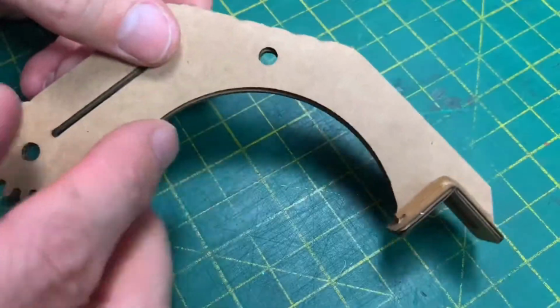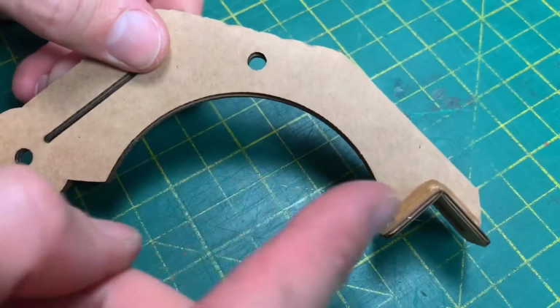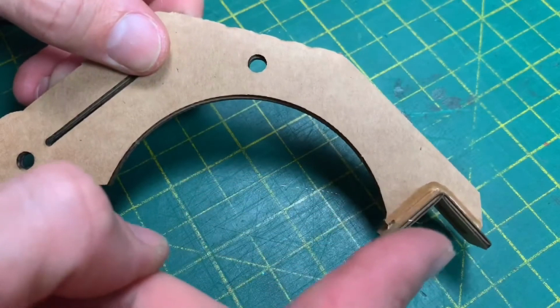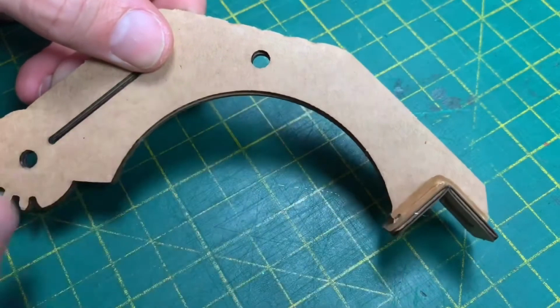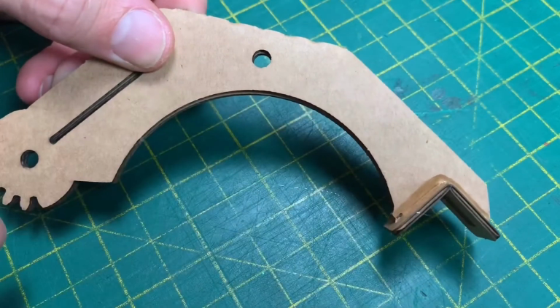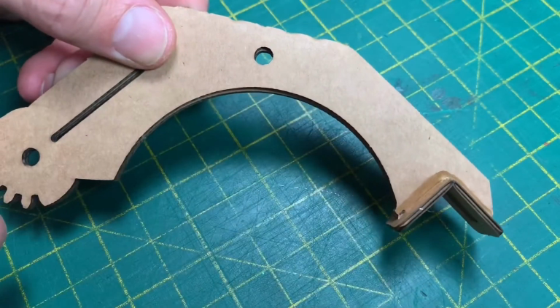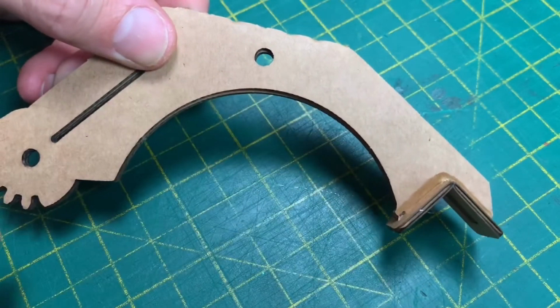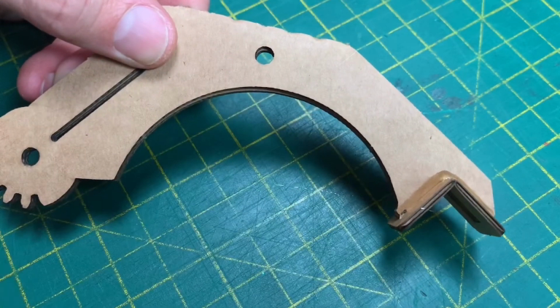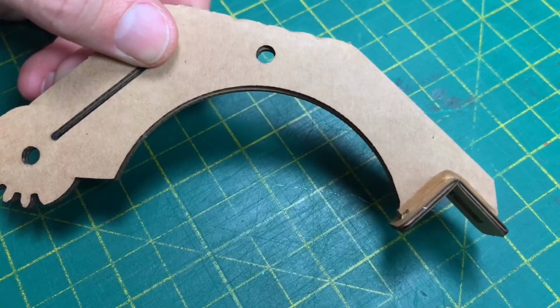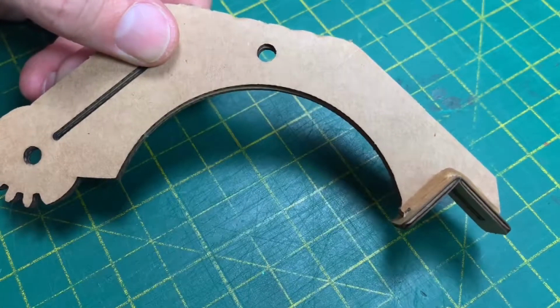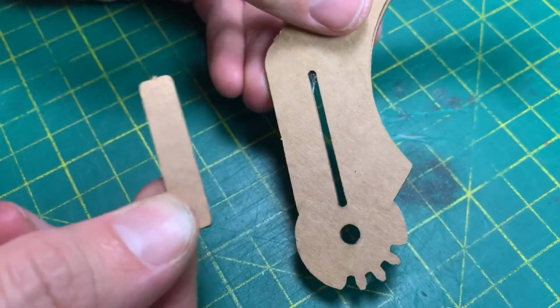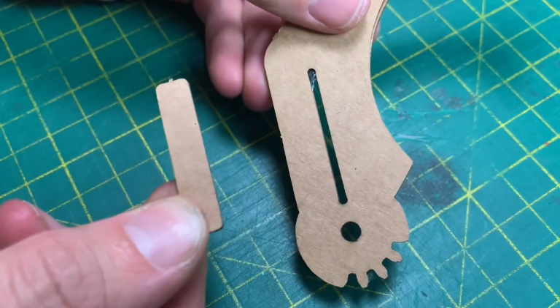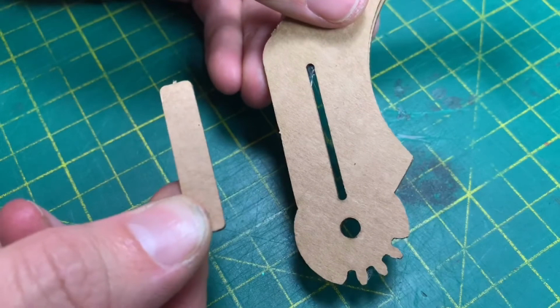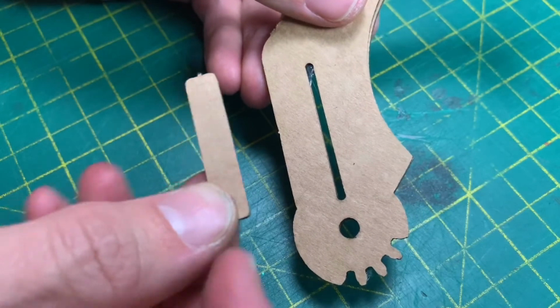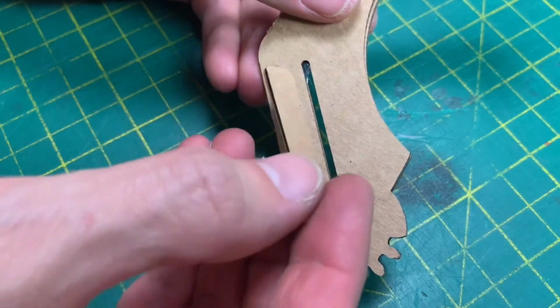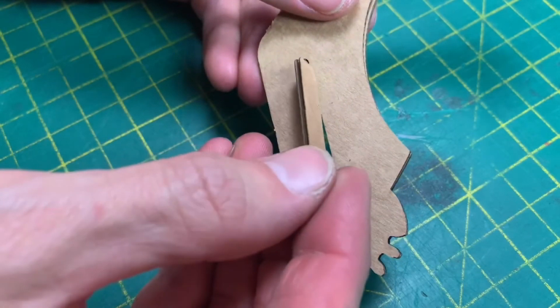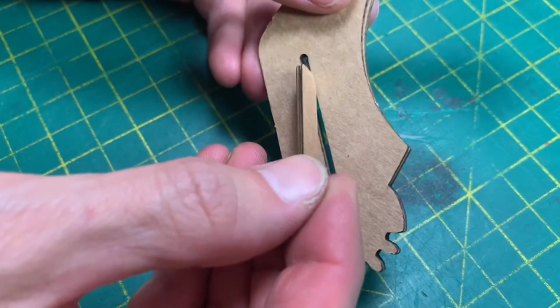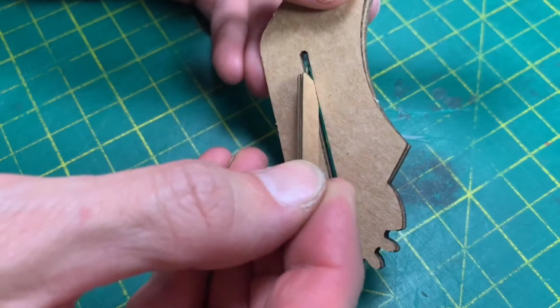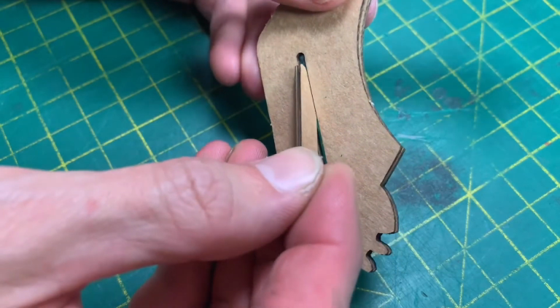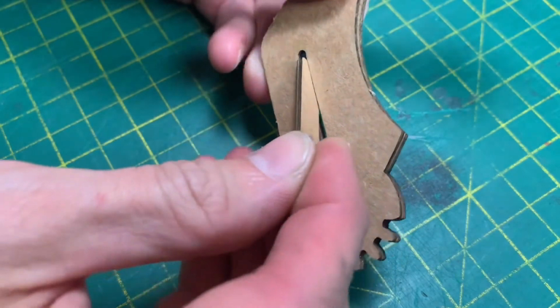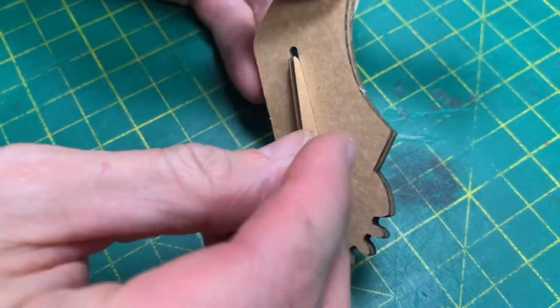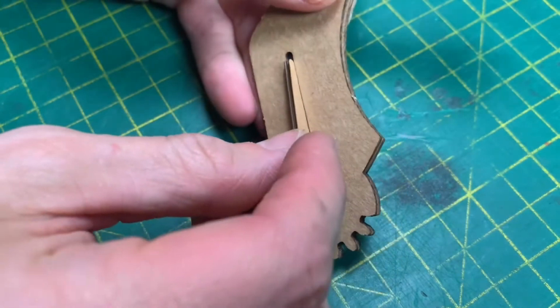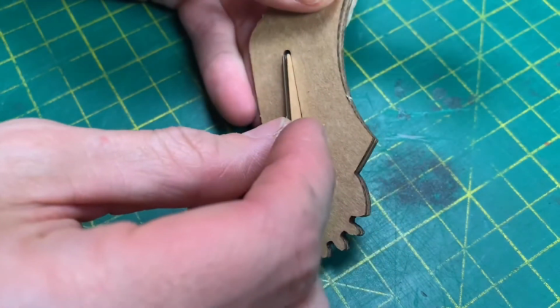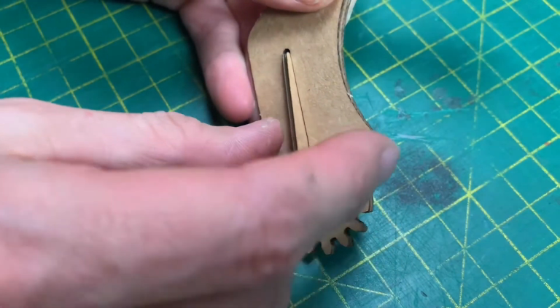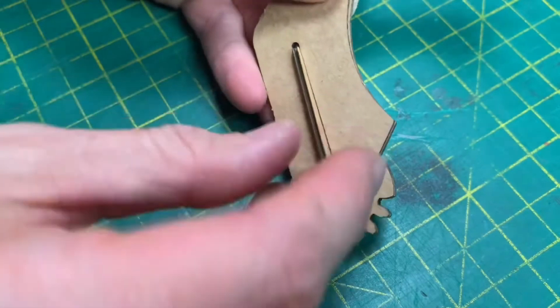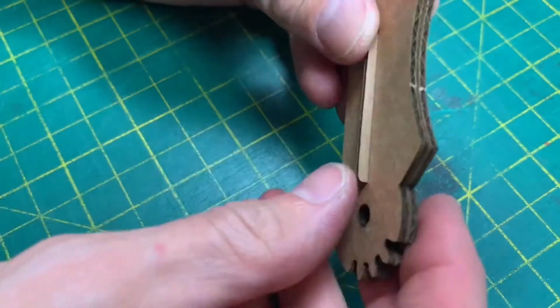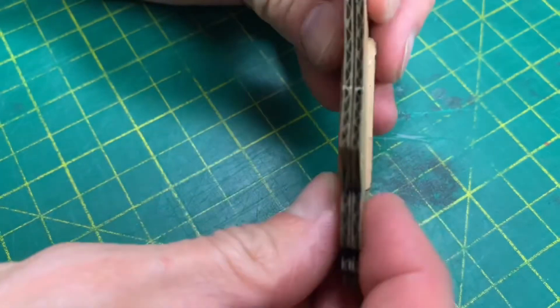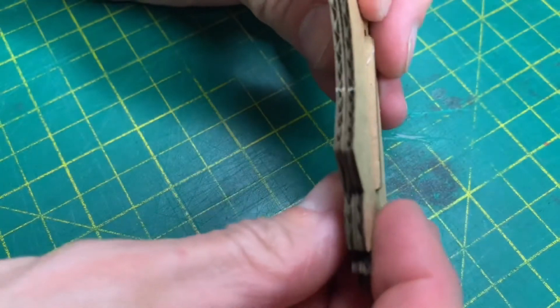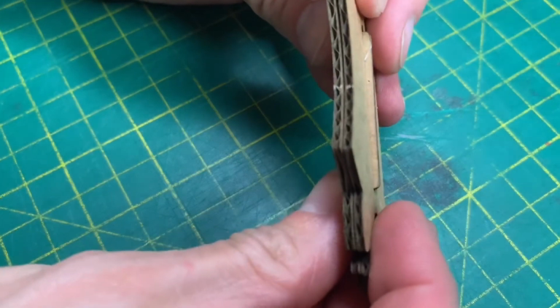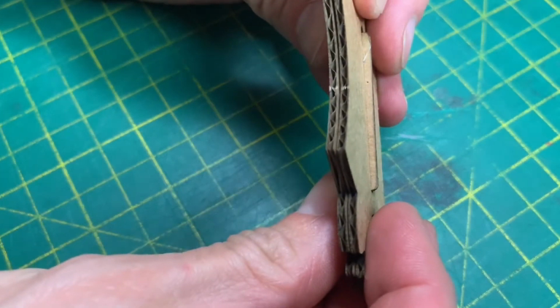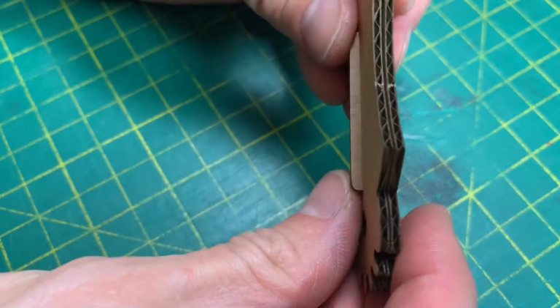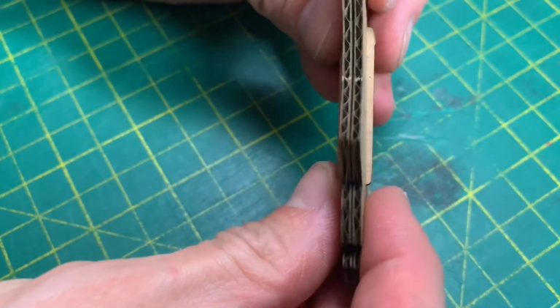The other claw is exactly the same process for these parts. Now take the long rectangular section and install it into this gap, making sure it extends the same amount on both sides.